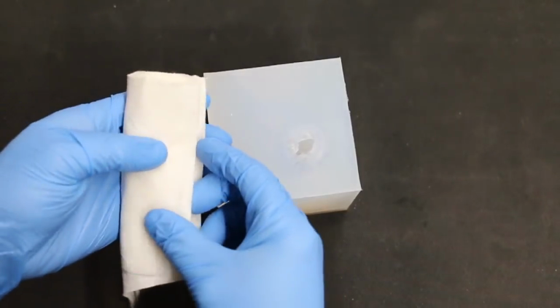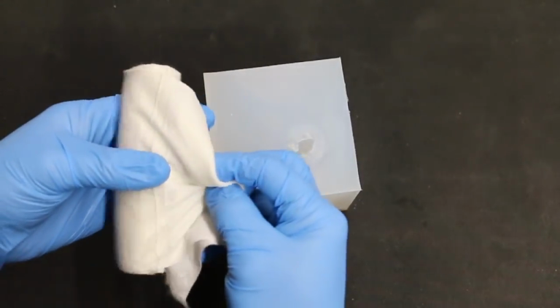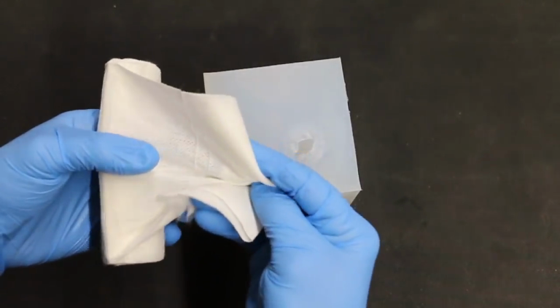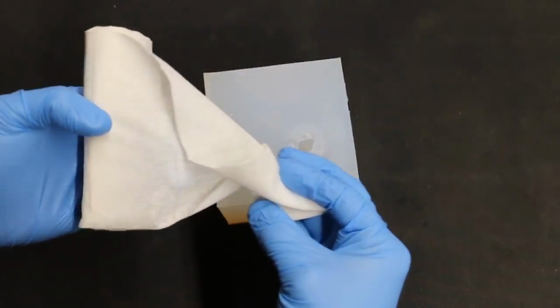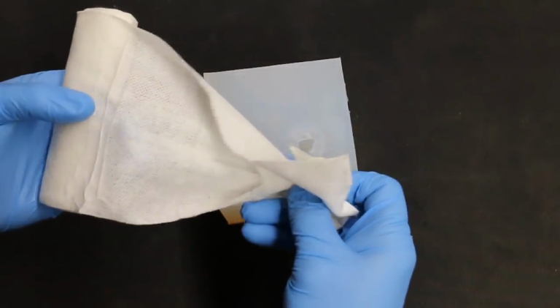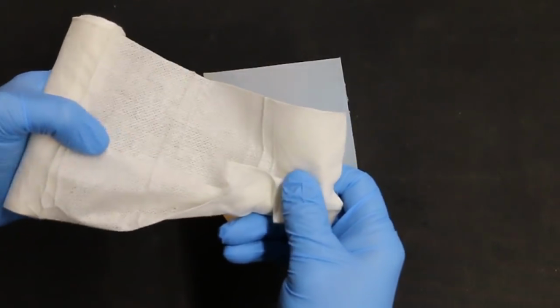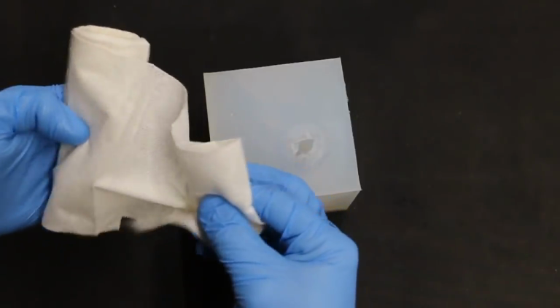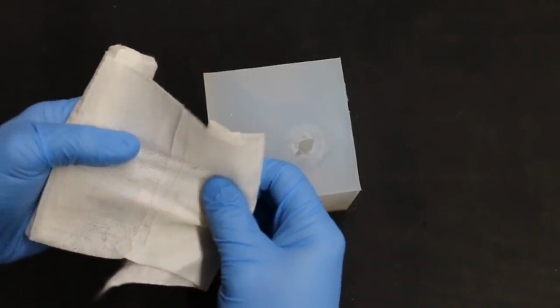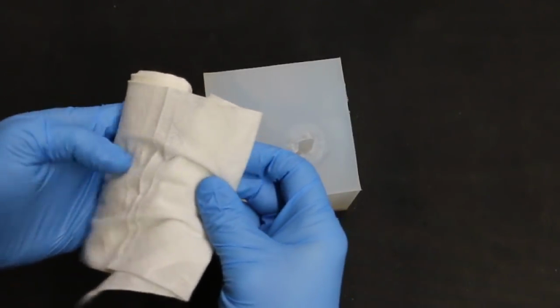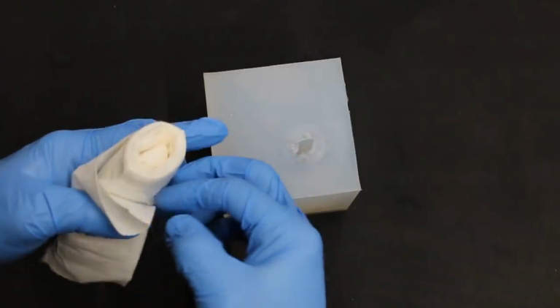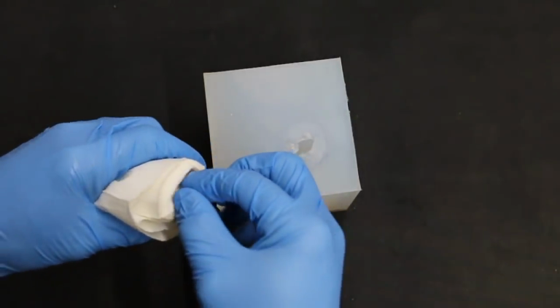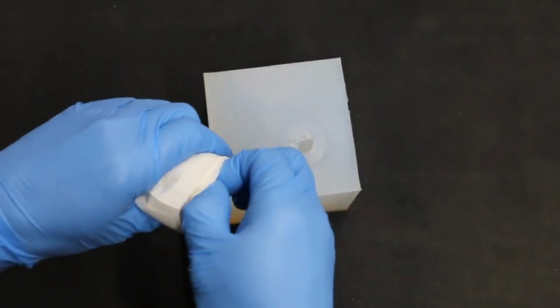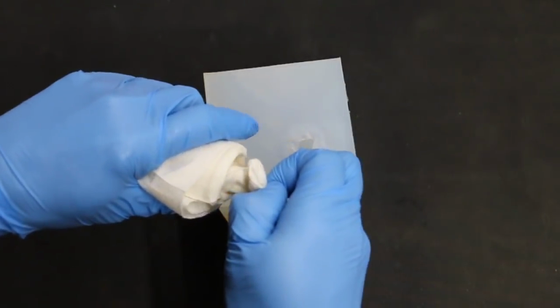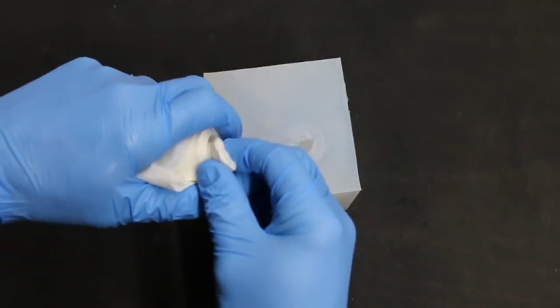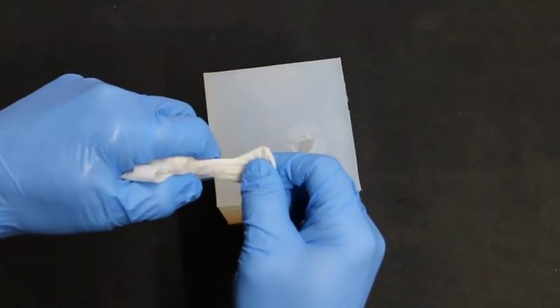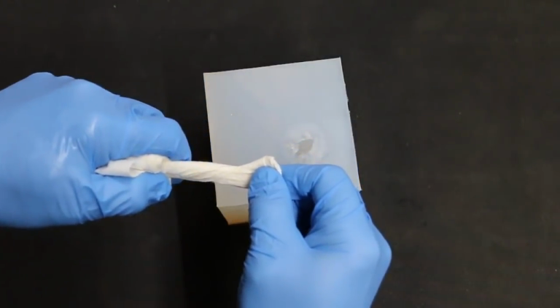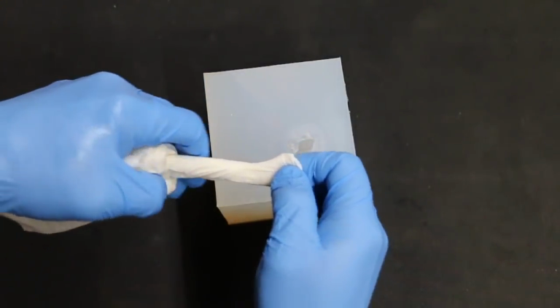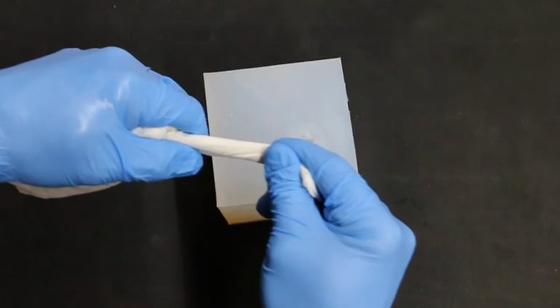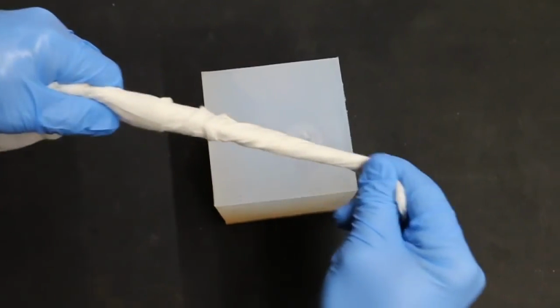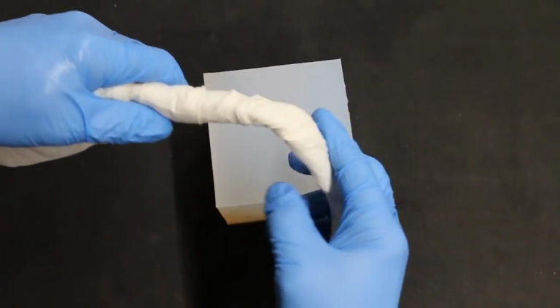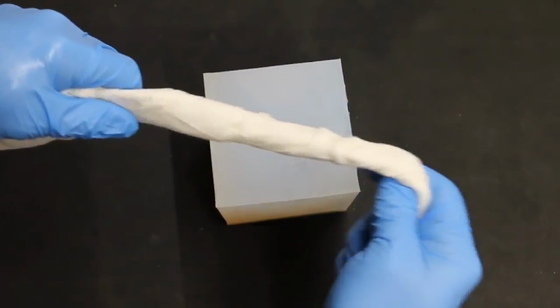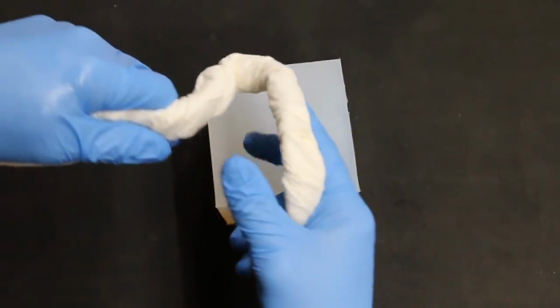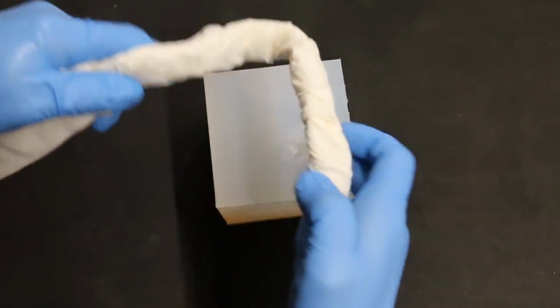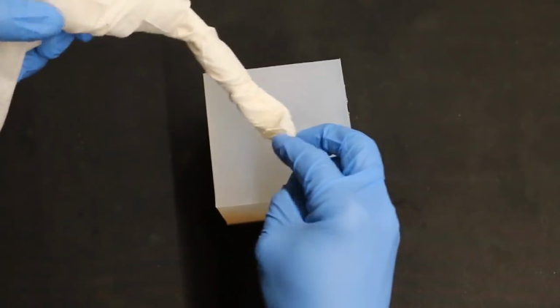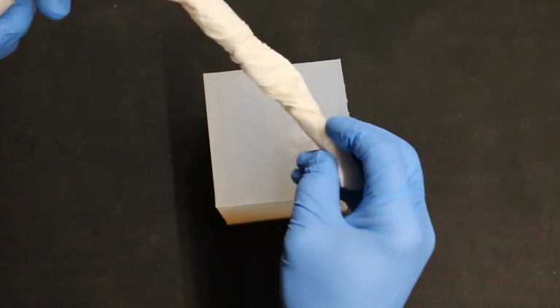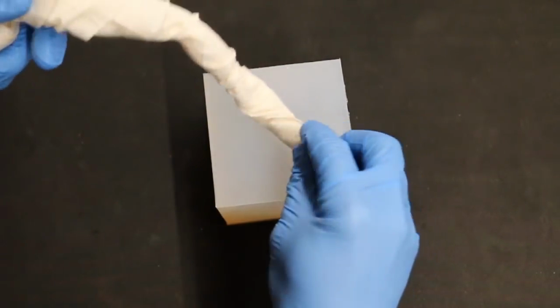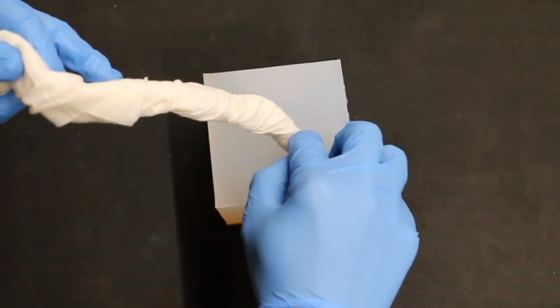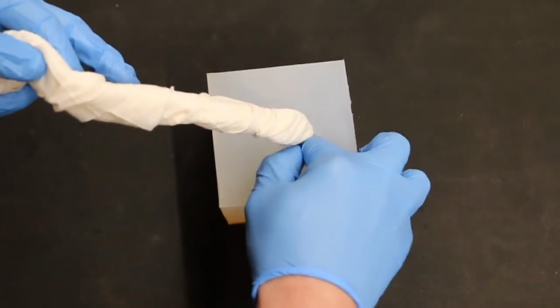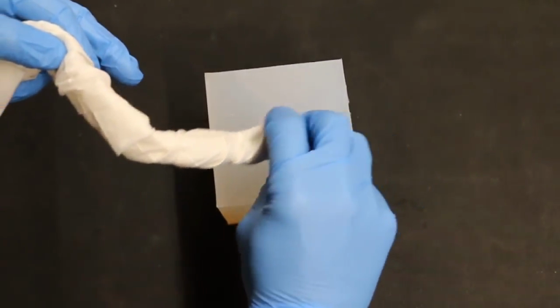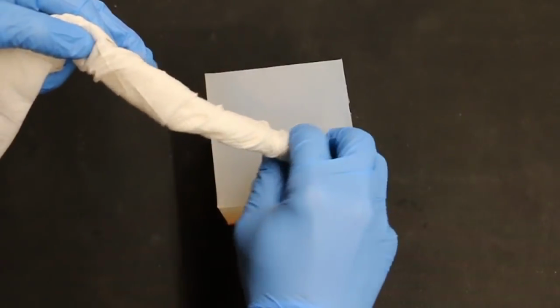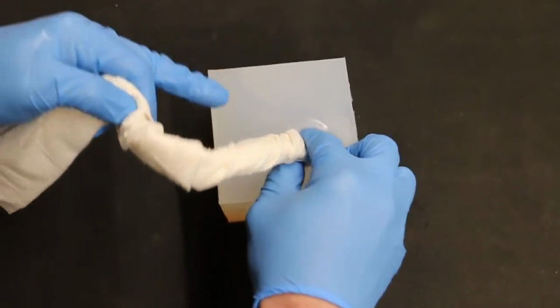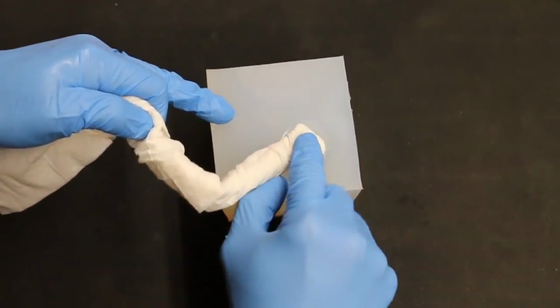When you're wound packing, you can unroll it just like I showed previously. You could also pull it from the center and wound pack like this, so now you have a much bigger bulk to go down into the wound with.